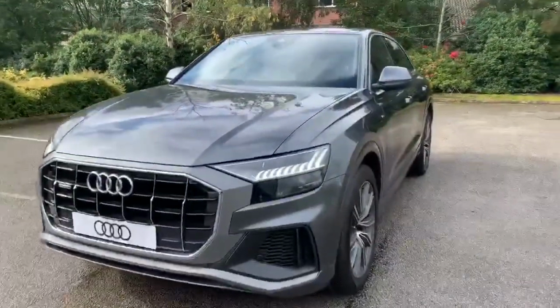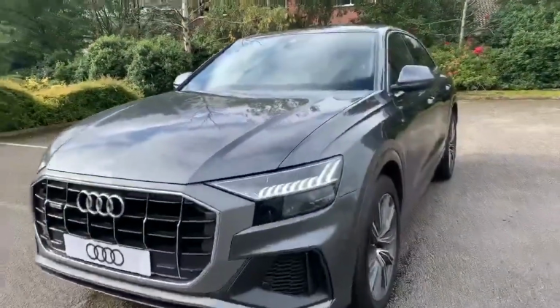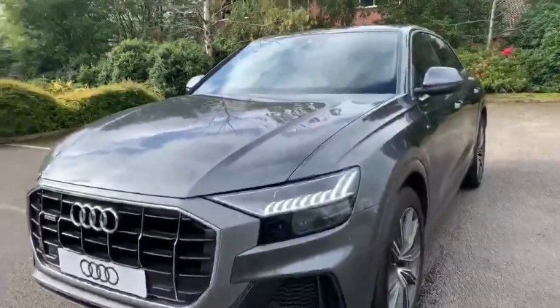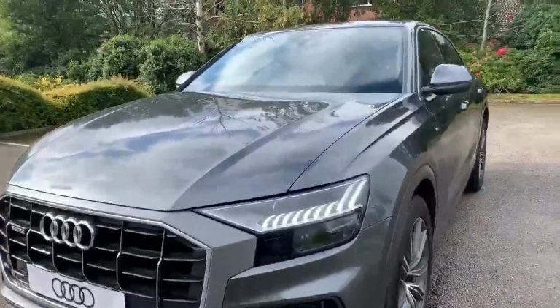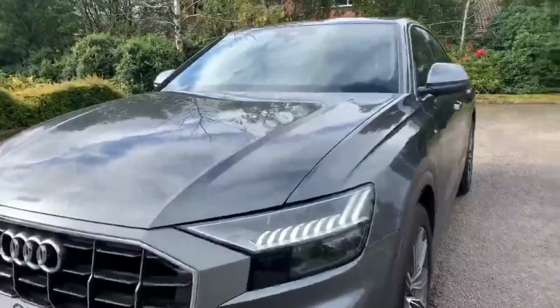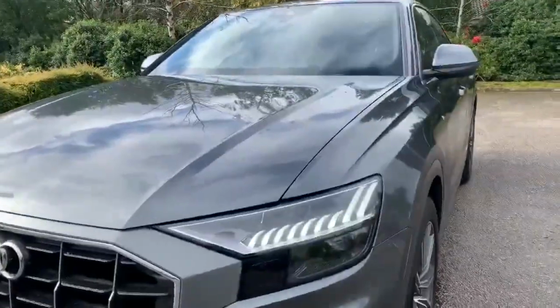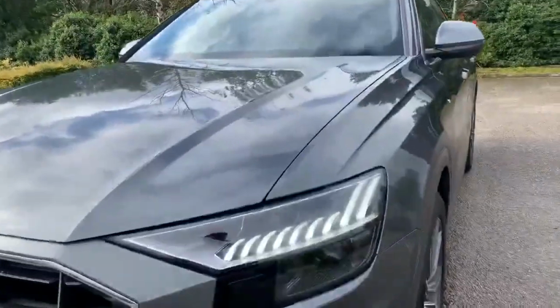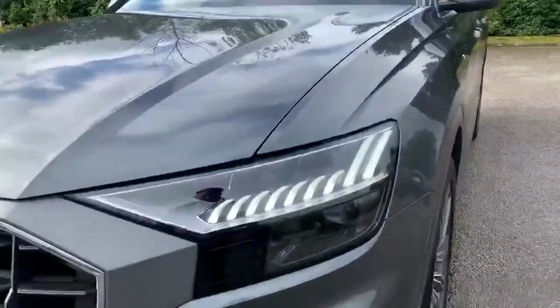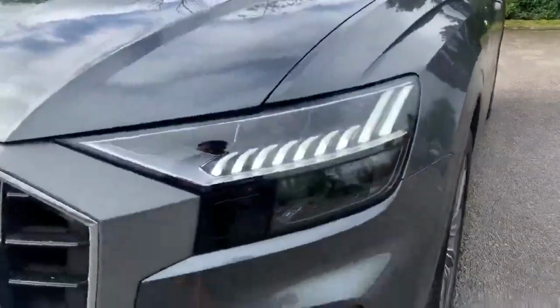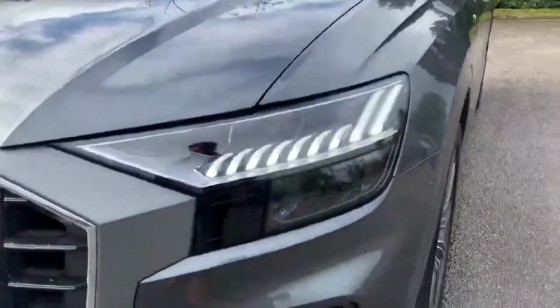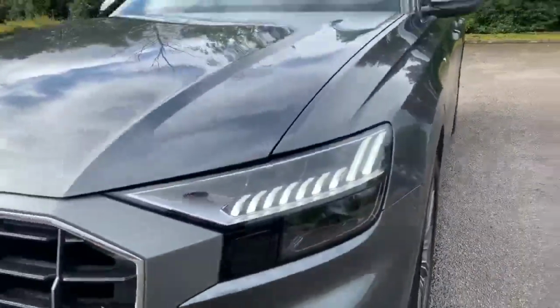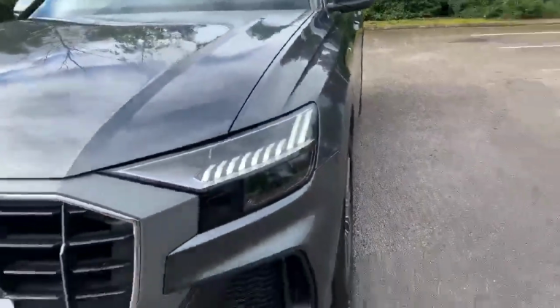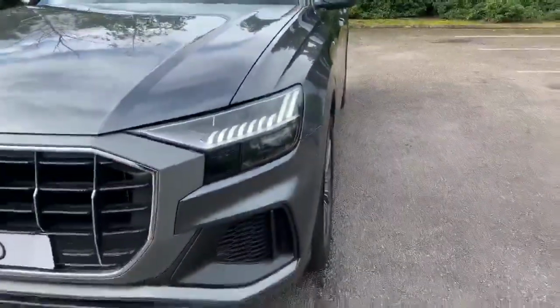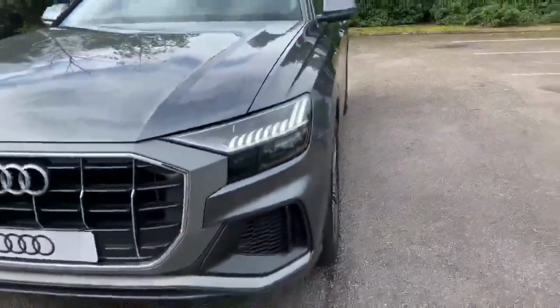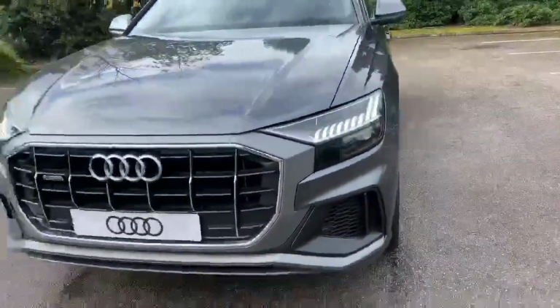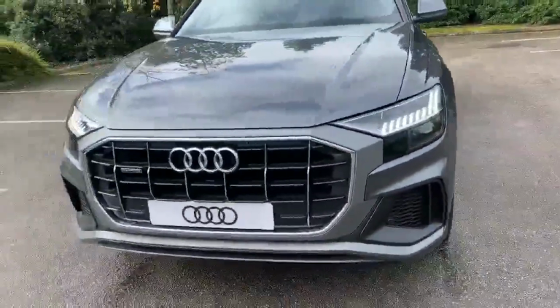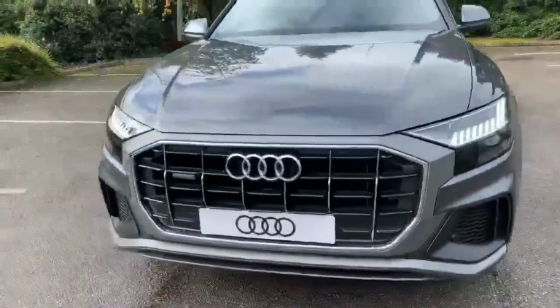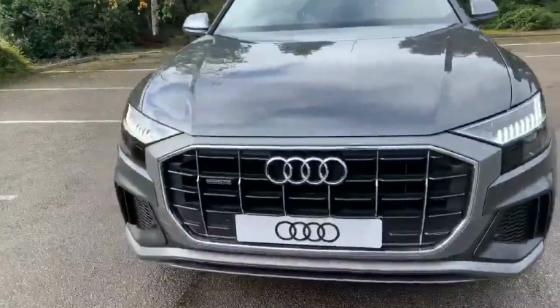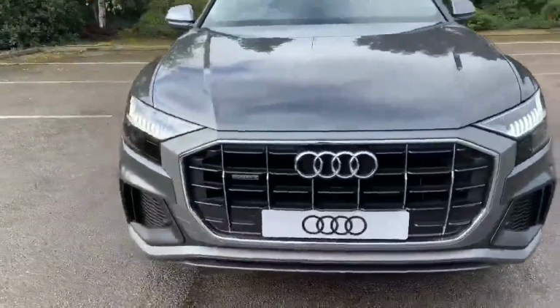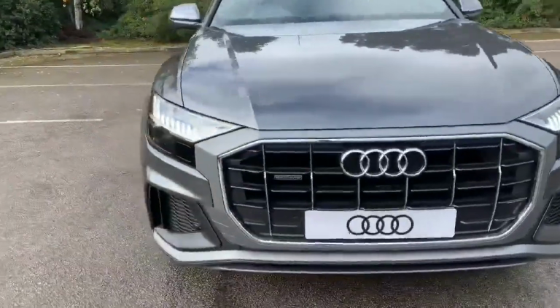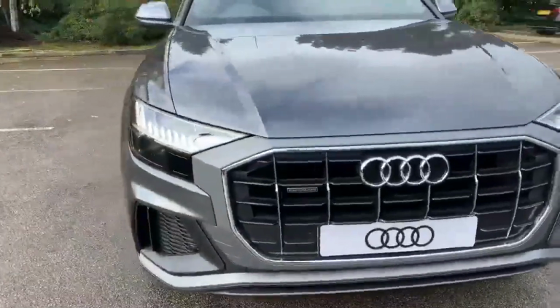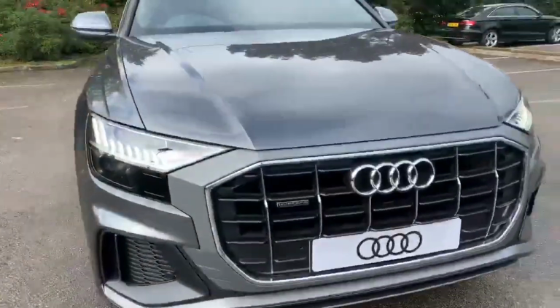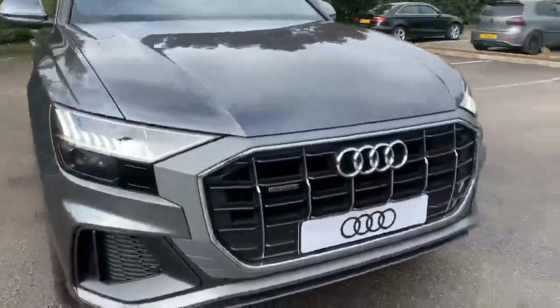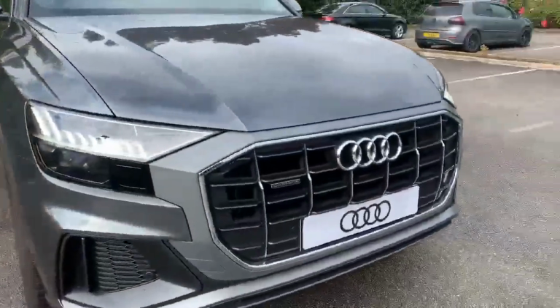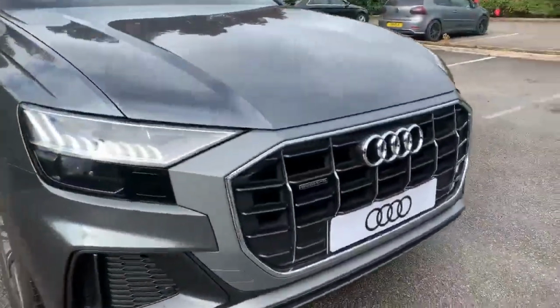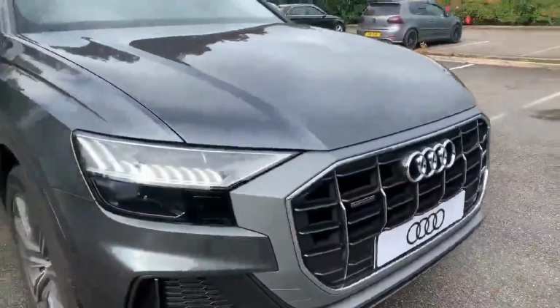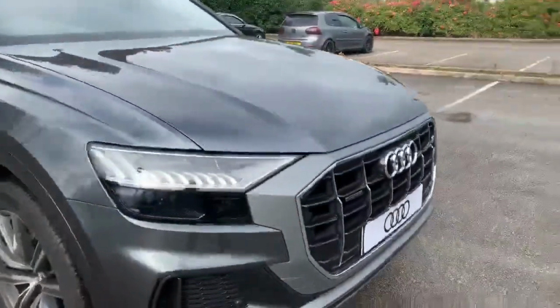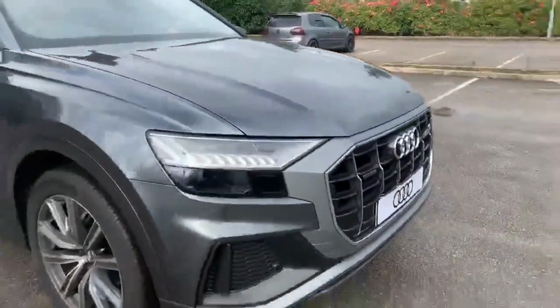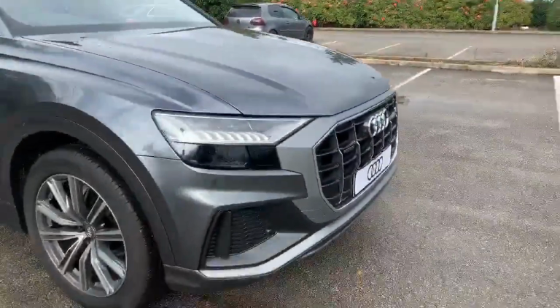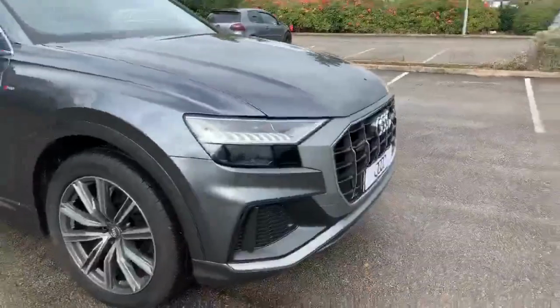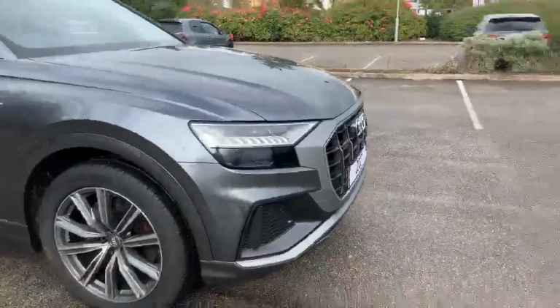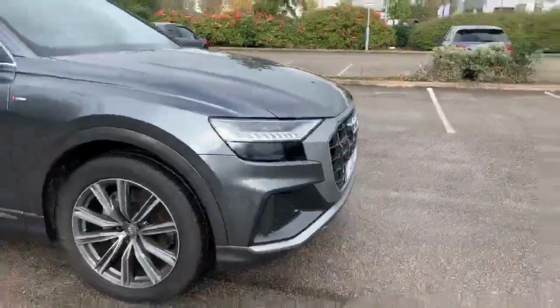At the front of the car we've got the Matrix LED headlights. It's also equipped with front parking sensors. As you can see, we have the Quattro badging at the front of the grille, so this car is a 4 wheel drive.